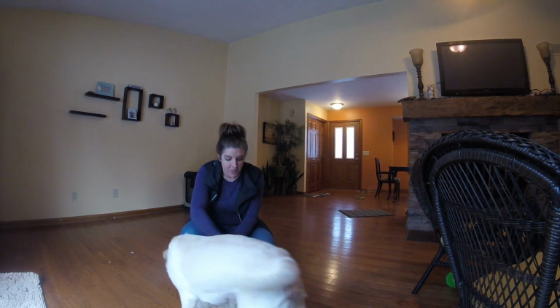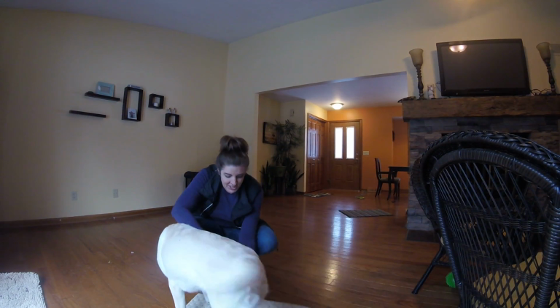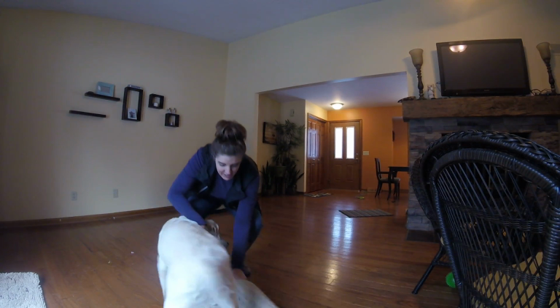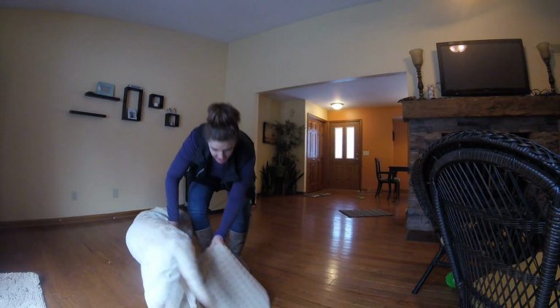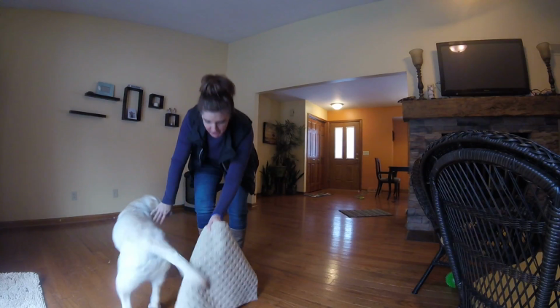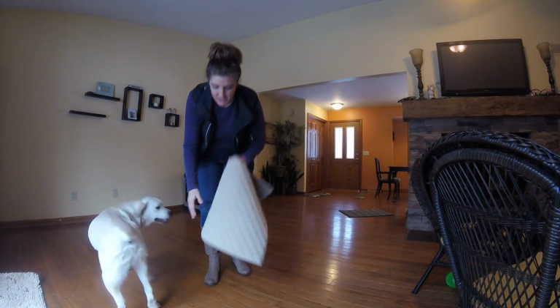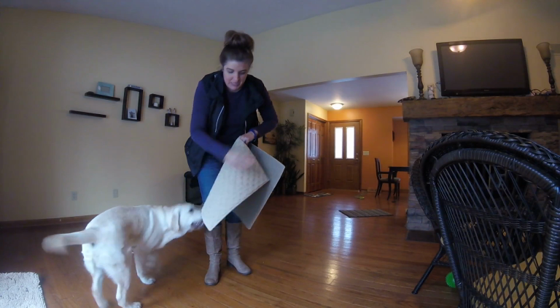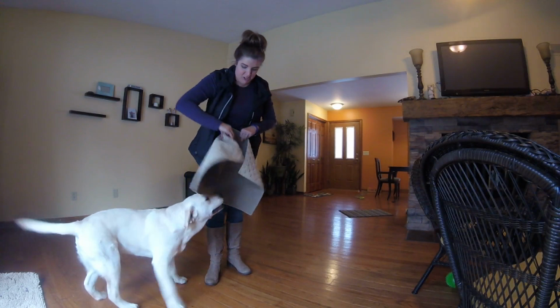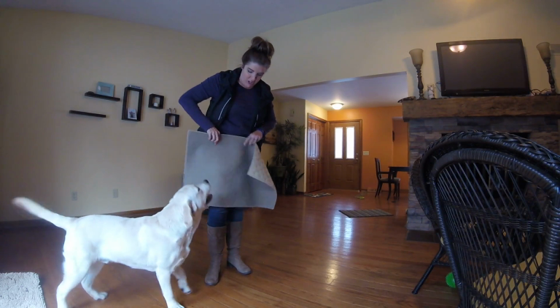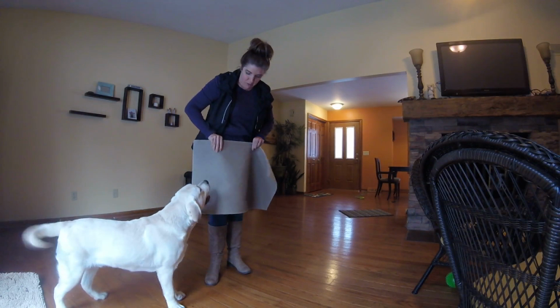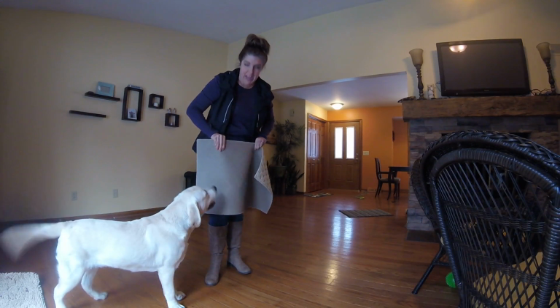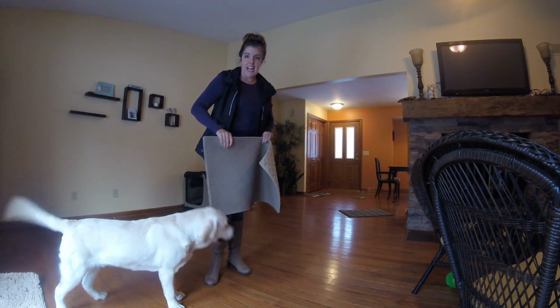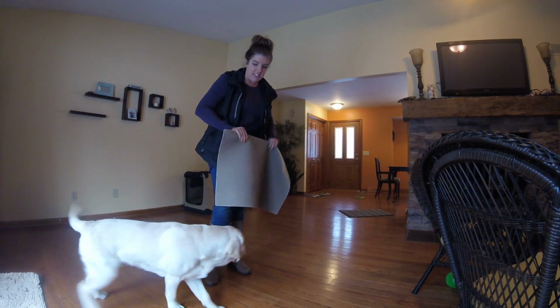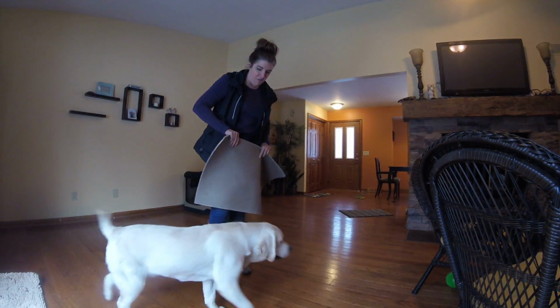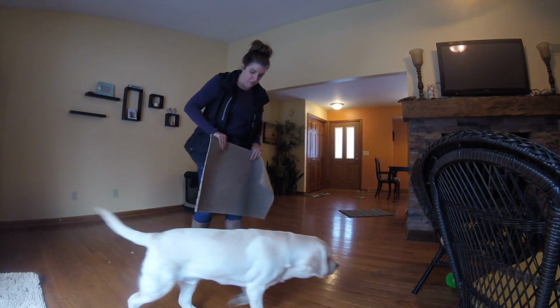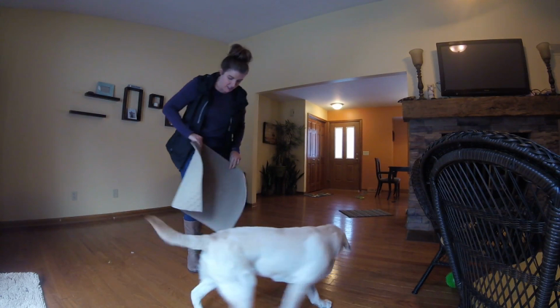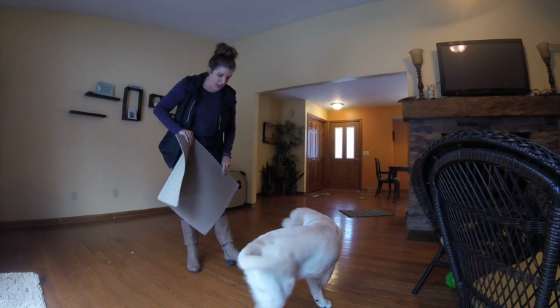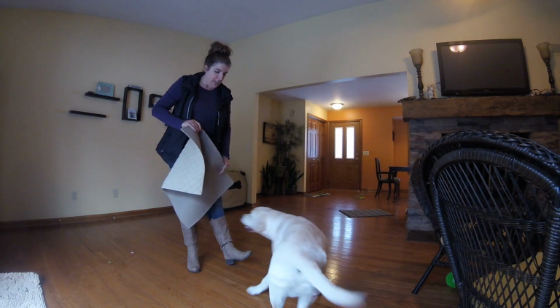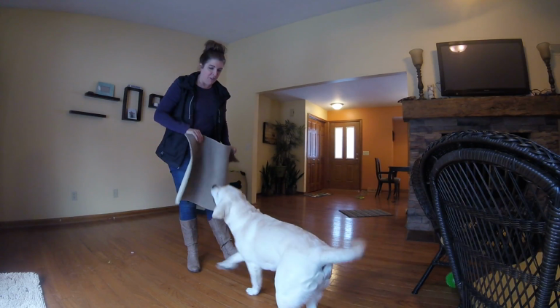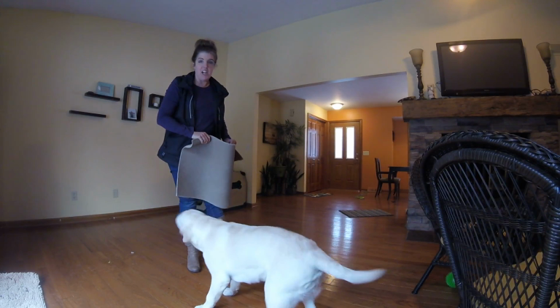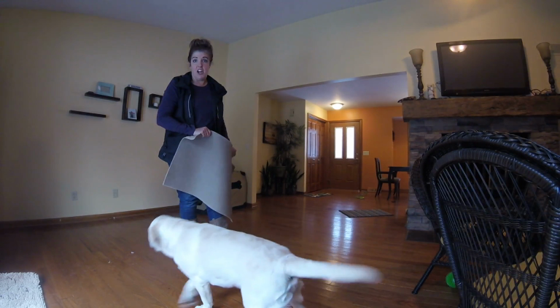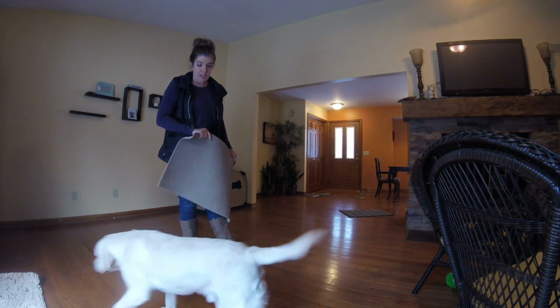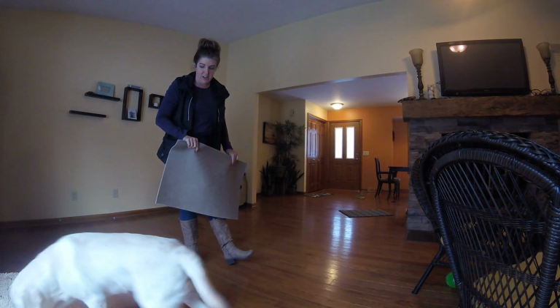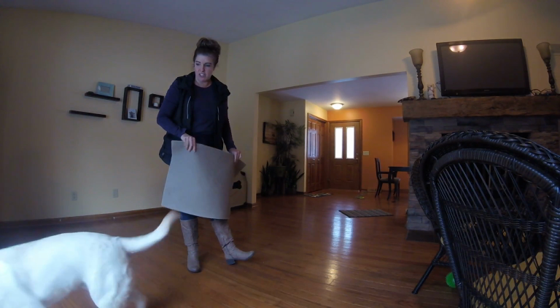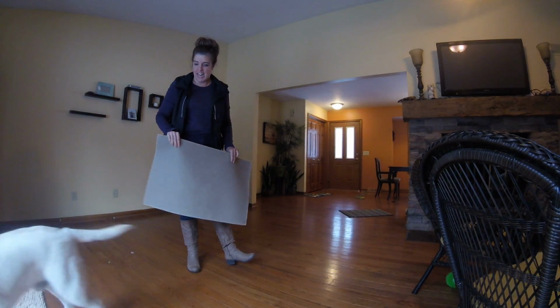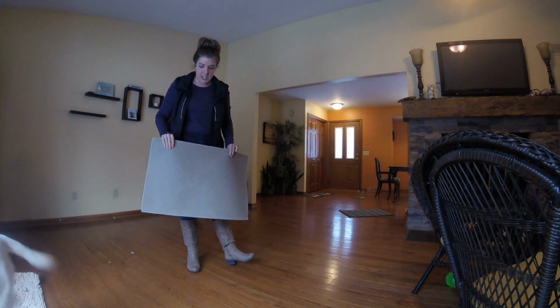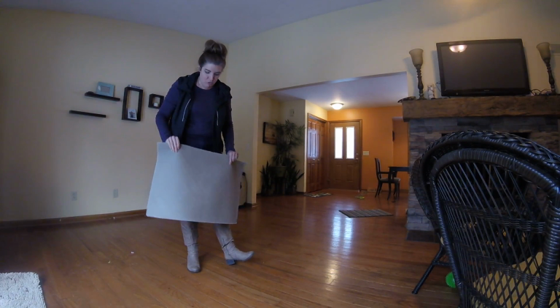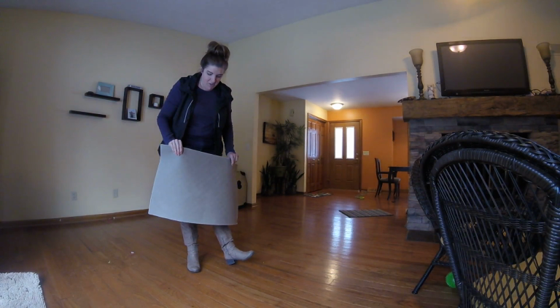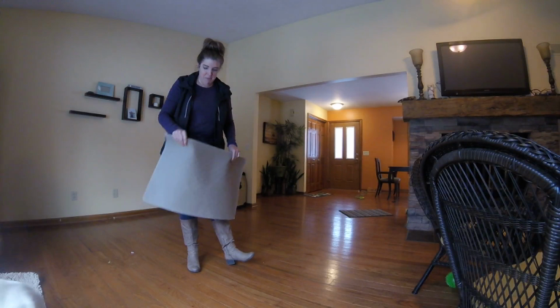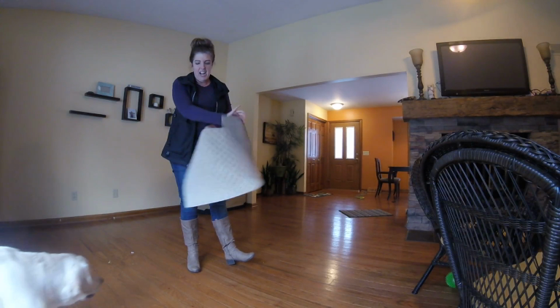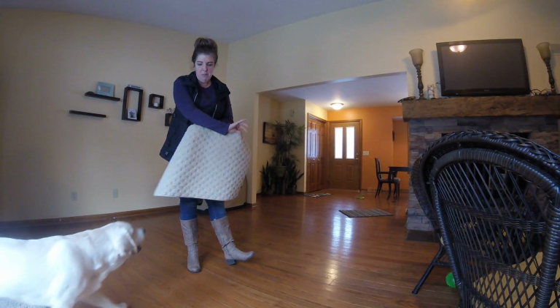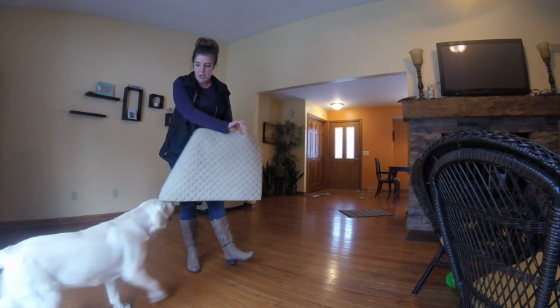We just have these nice cheap little mats we picked up at the store that have a rubber backing on them, because the hard floor can be a little slippery and can freak a young dog out if you go sliding on it. So we have a rubber mat, not a very big one.